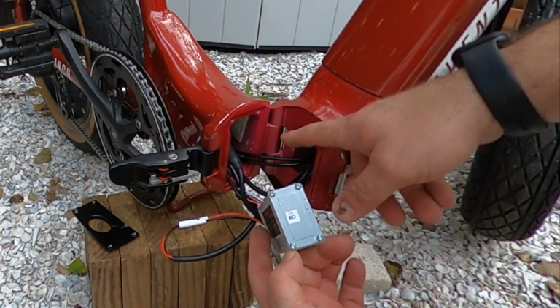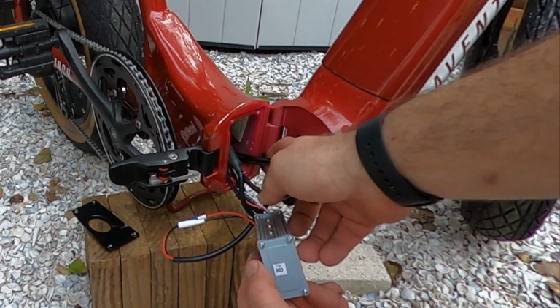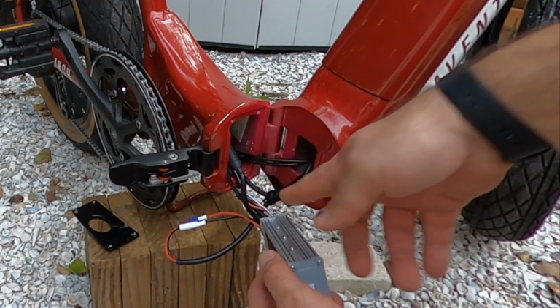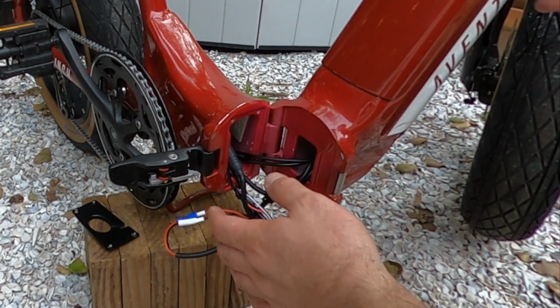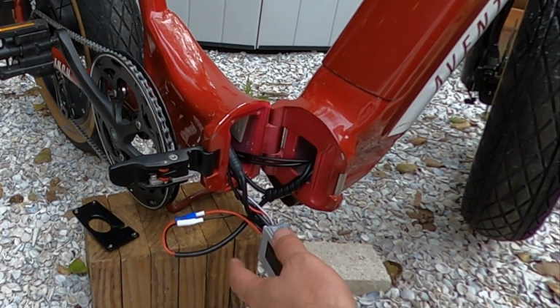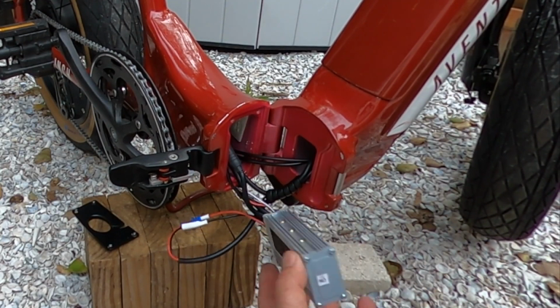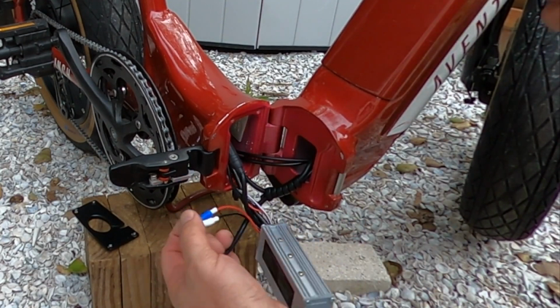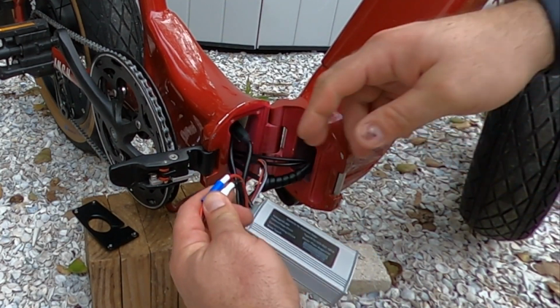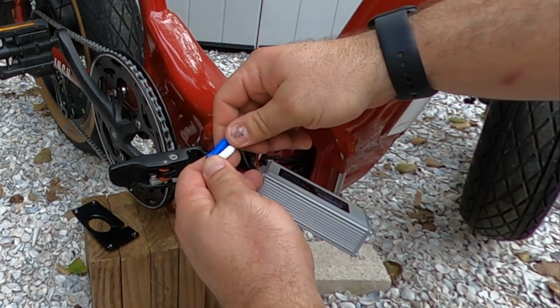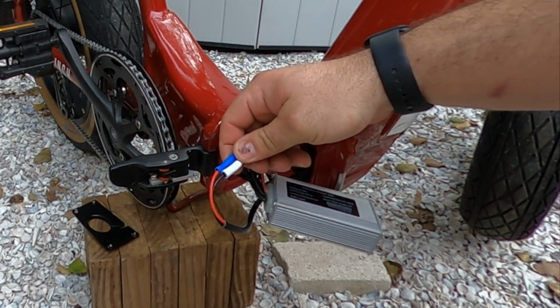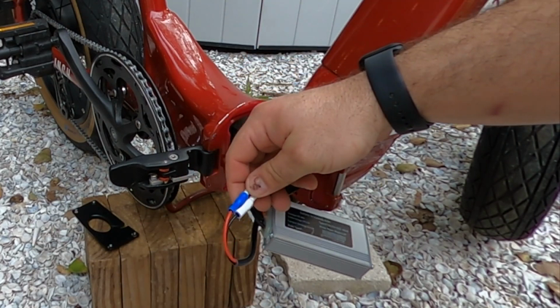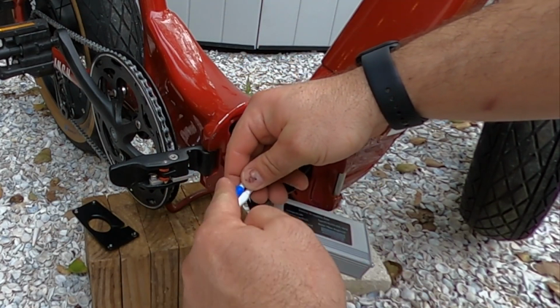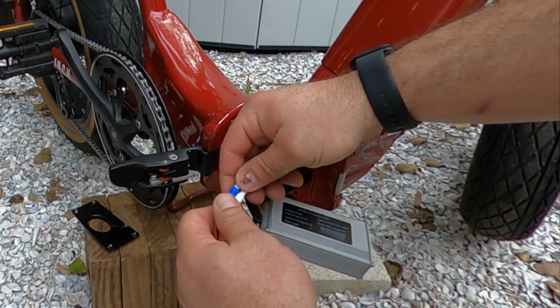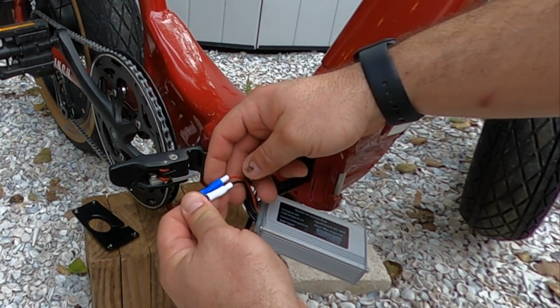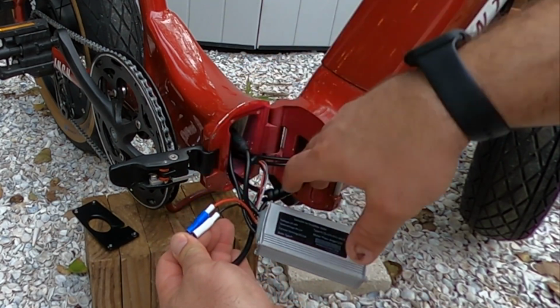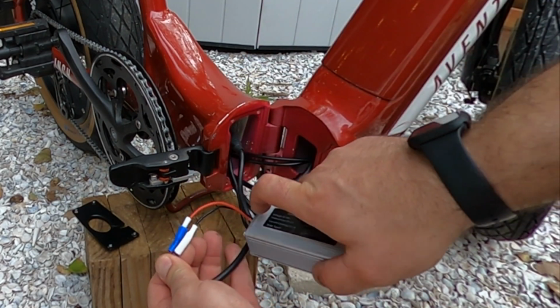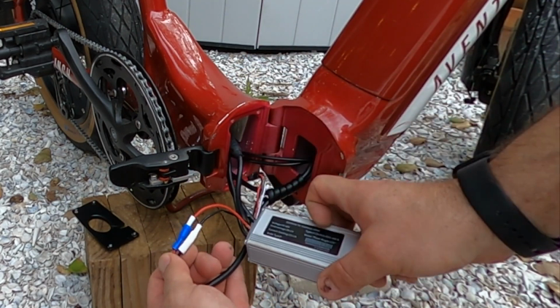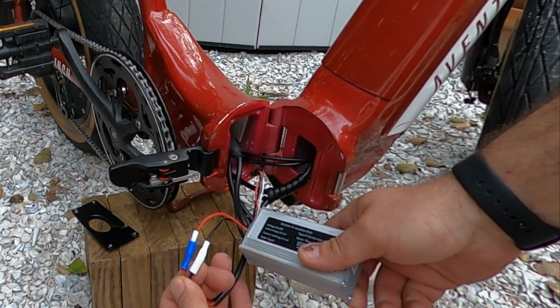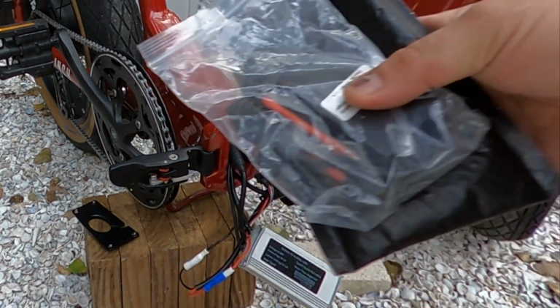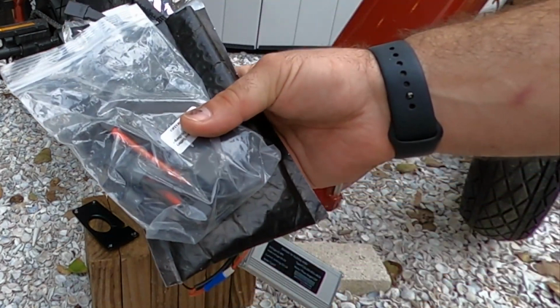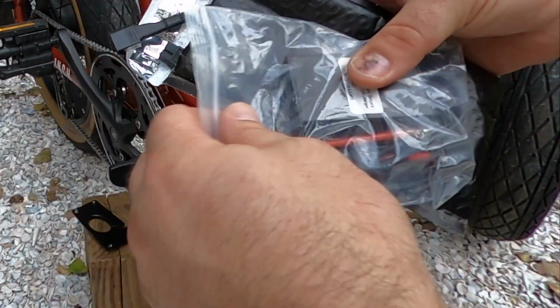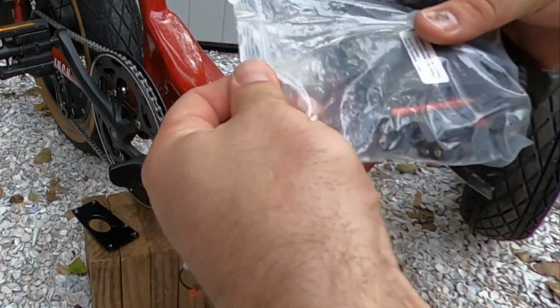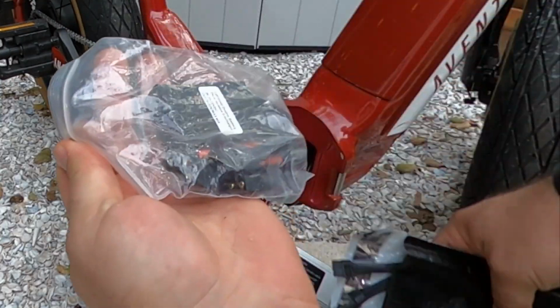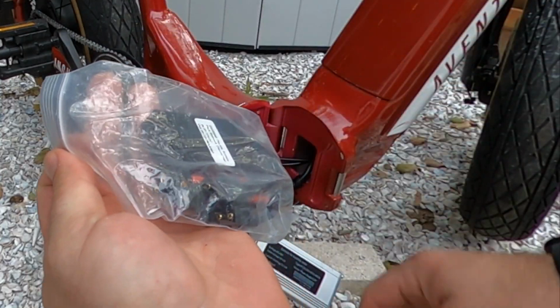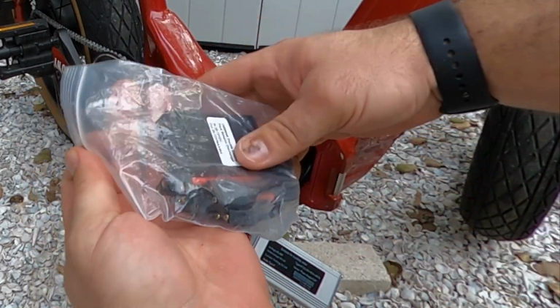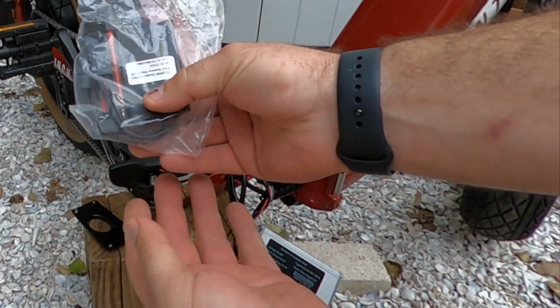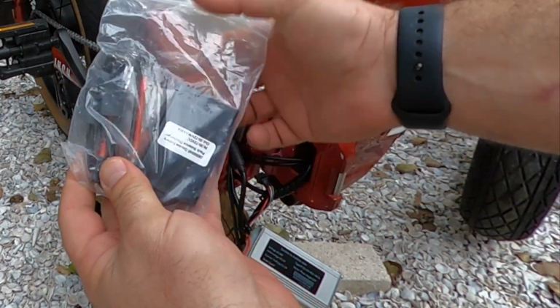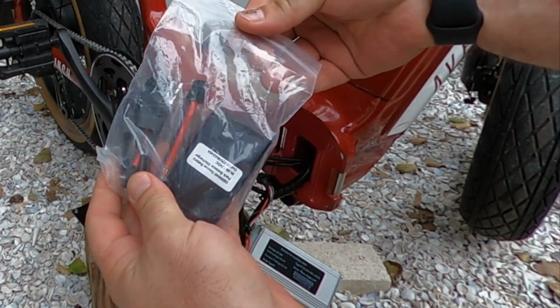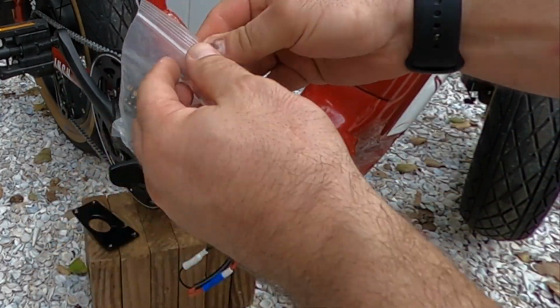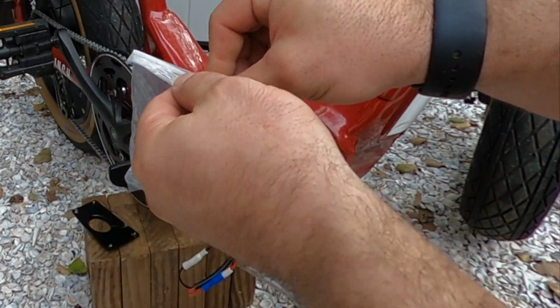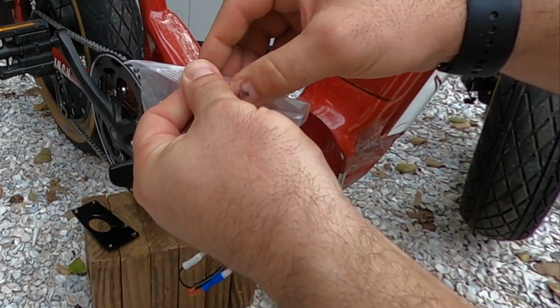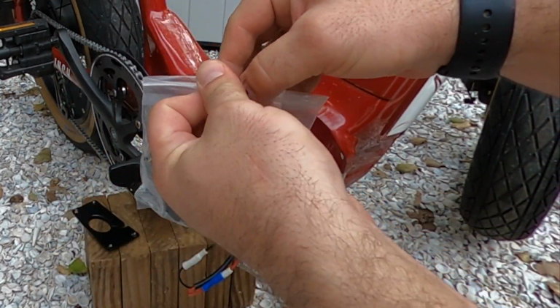Inside this setup we don't have XT-60s — we actually have bullet connectors. So the kit comes with two XT-60 to bullet adapters.